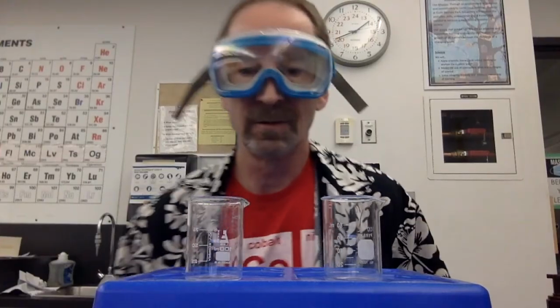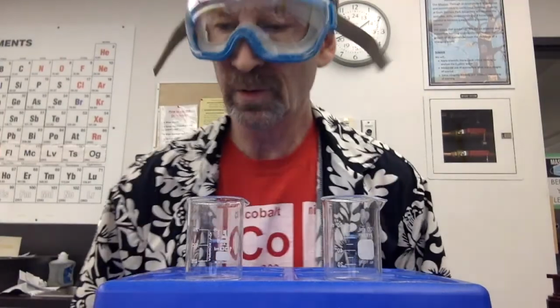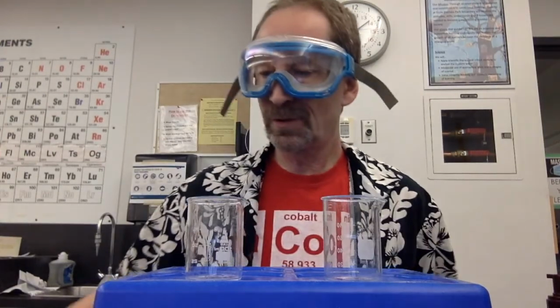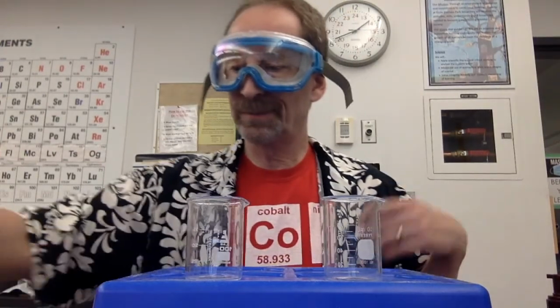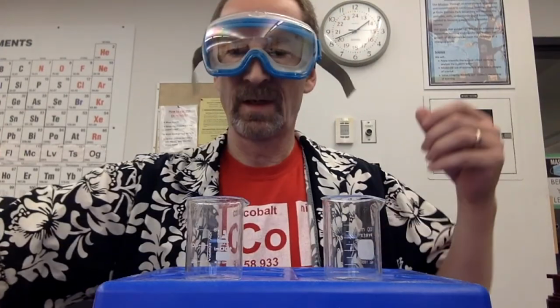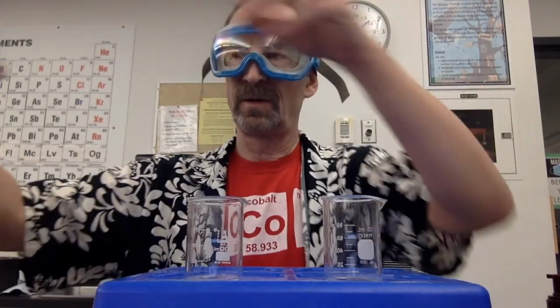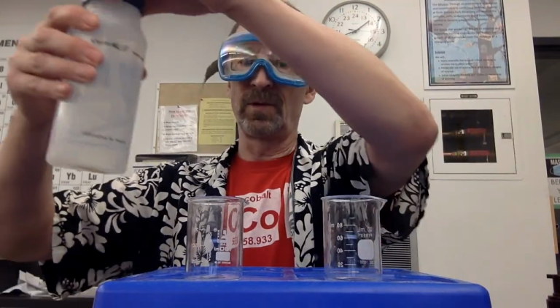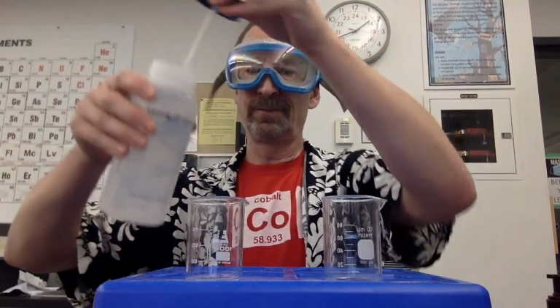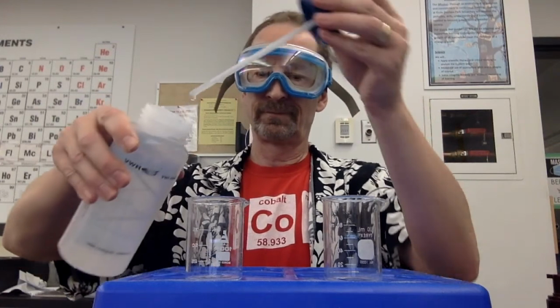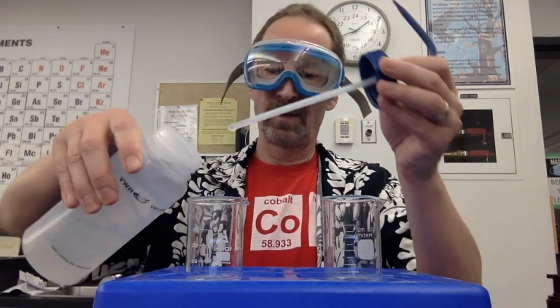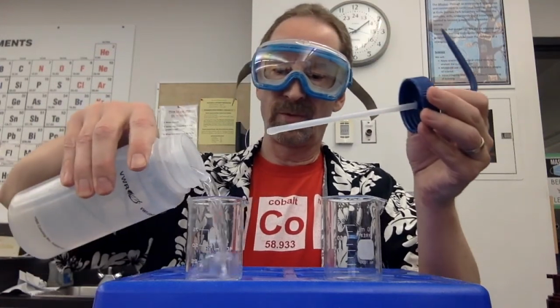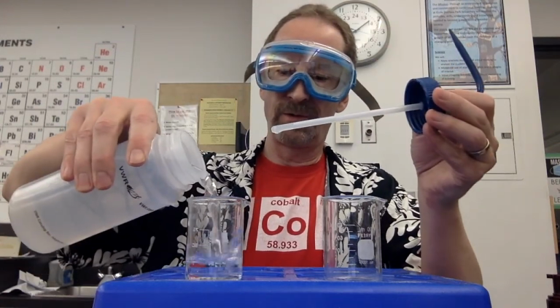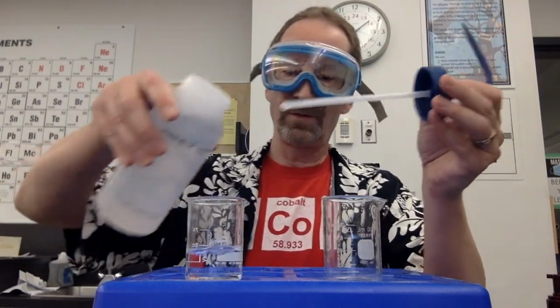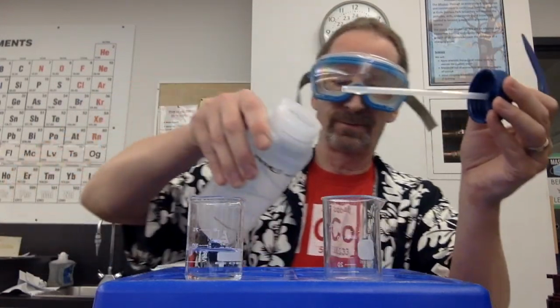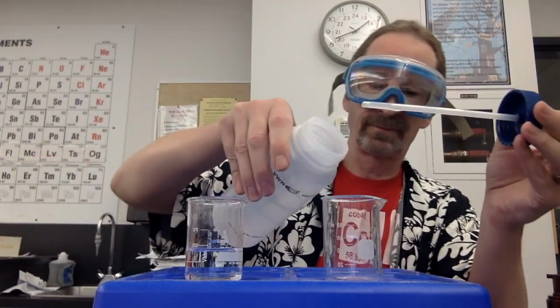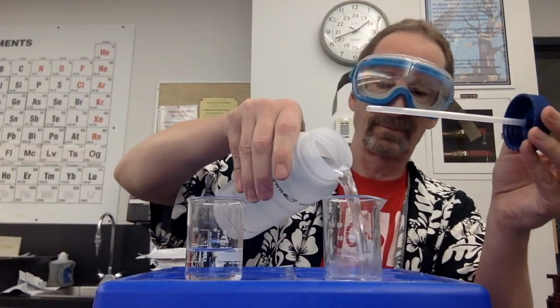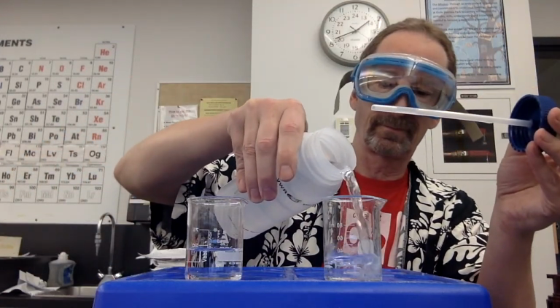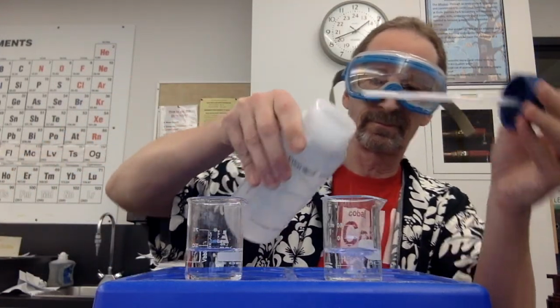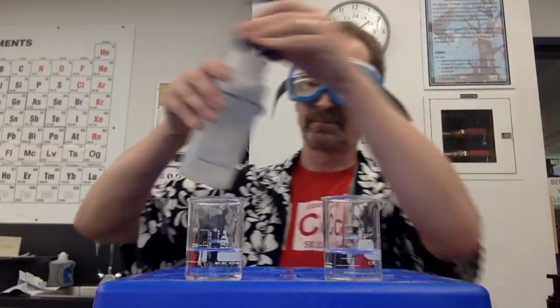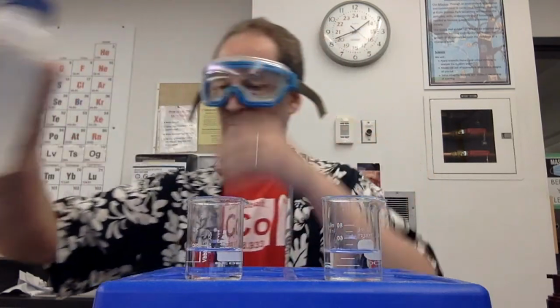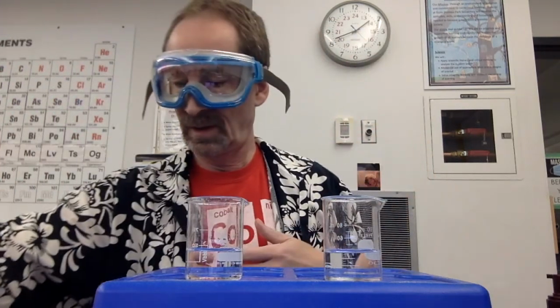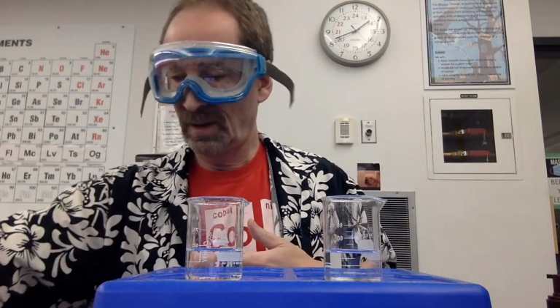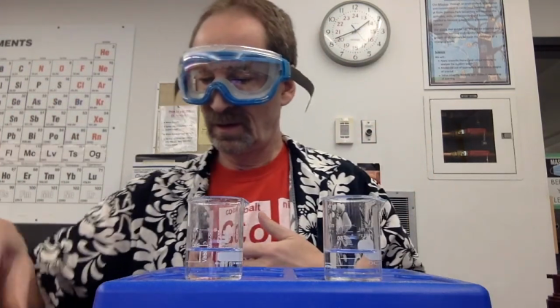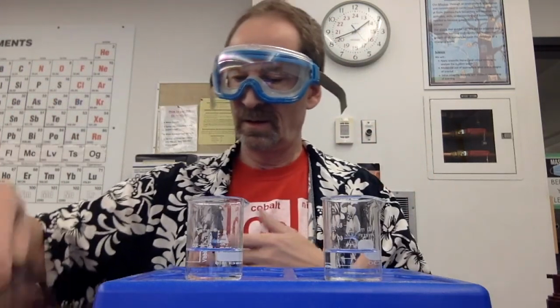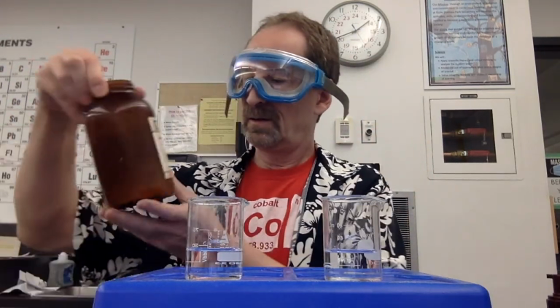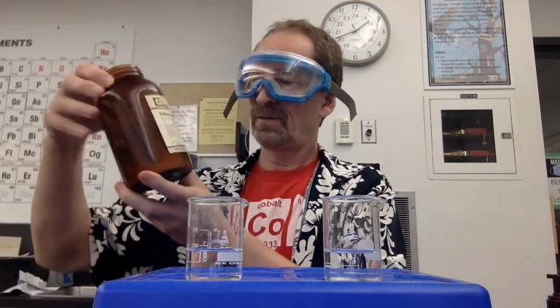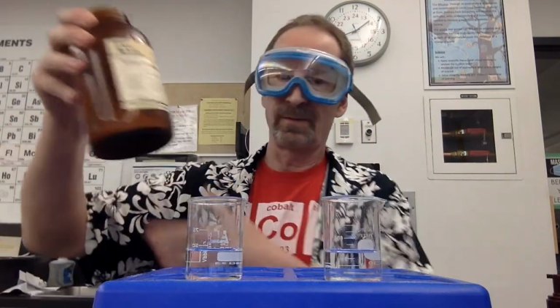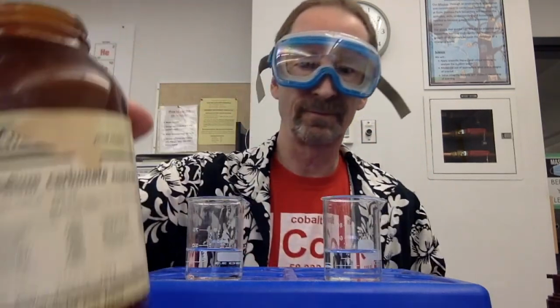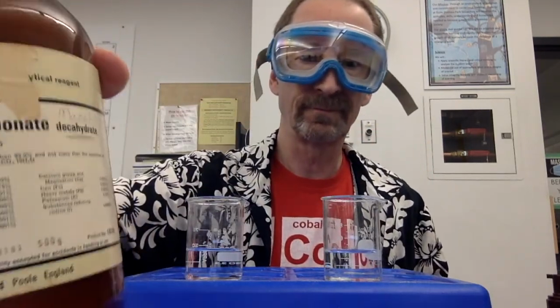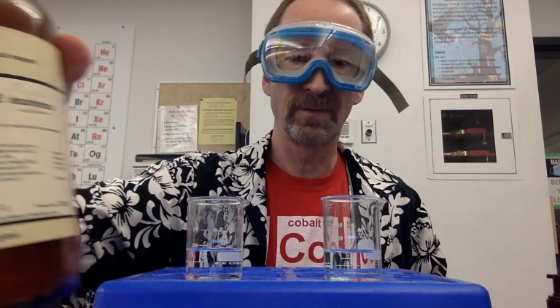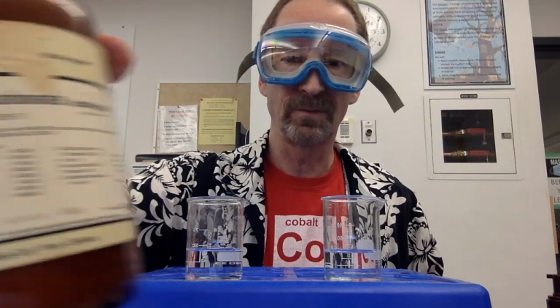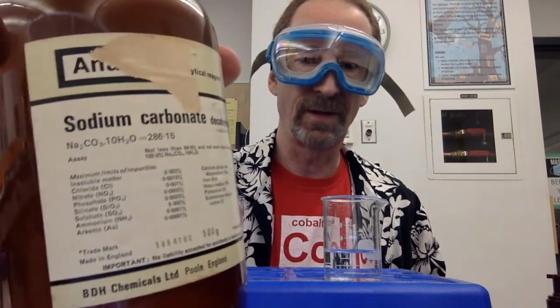Alright, Ken 12, here is your quiz. Take a little bit of water, put it in two beakers. And here's the first one. Get it right there.